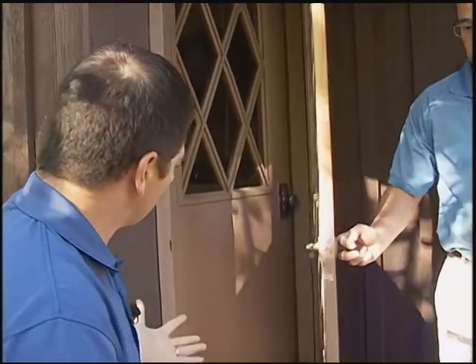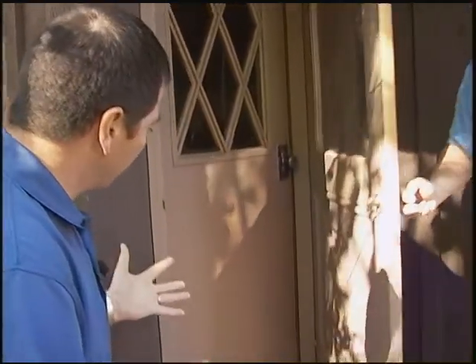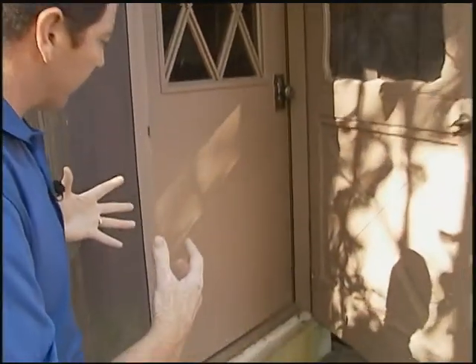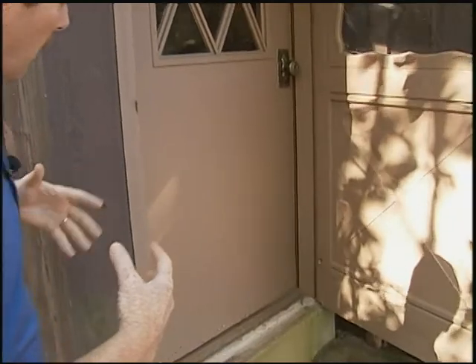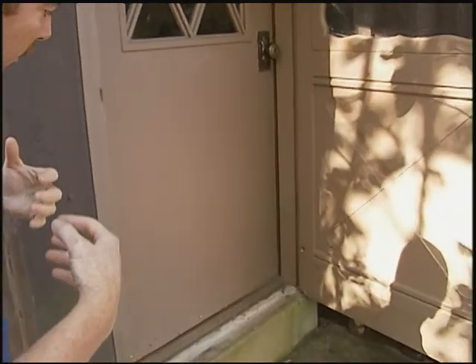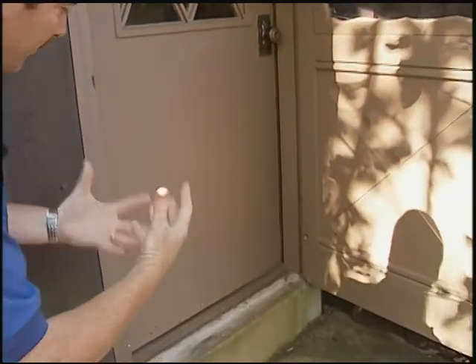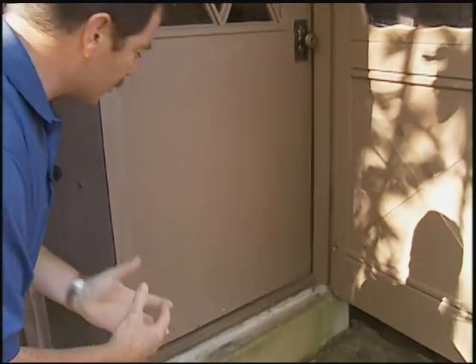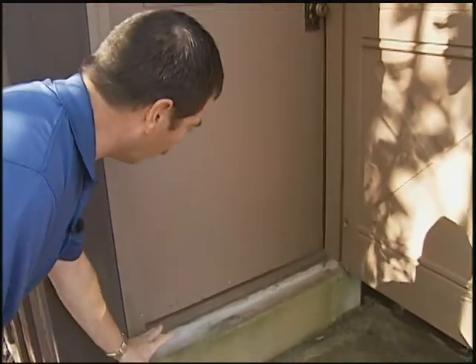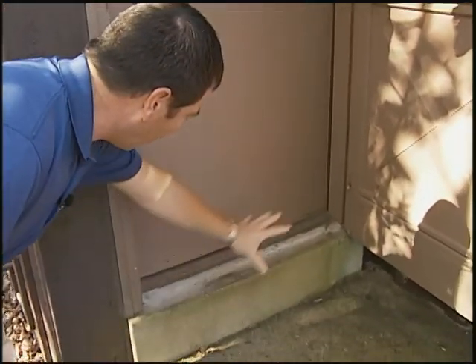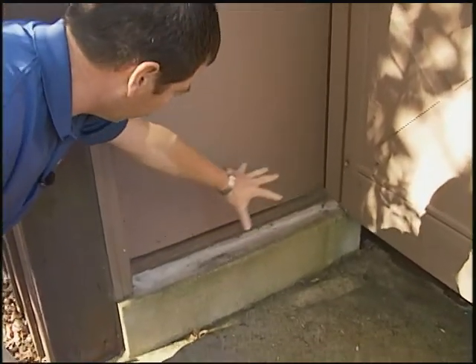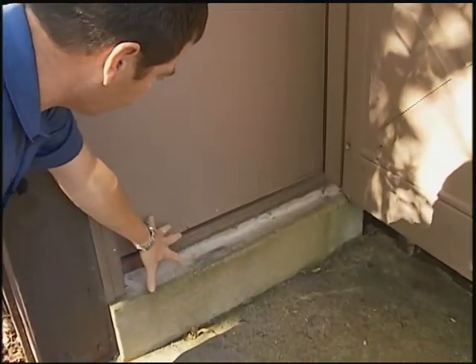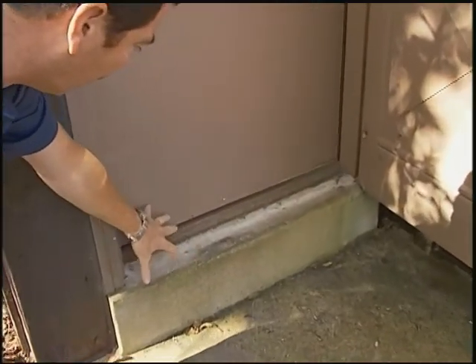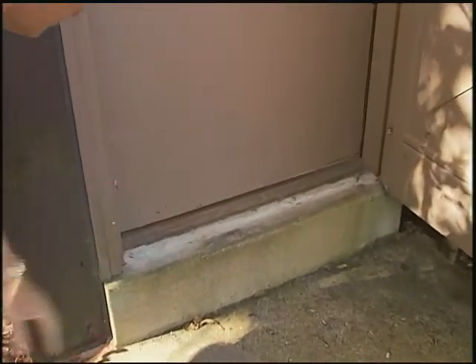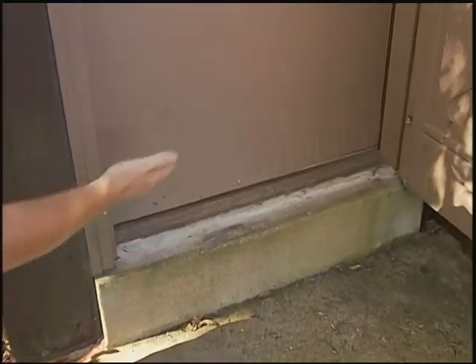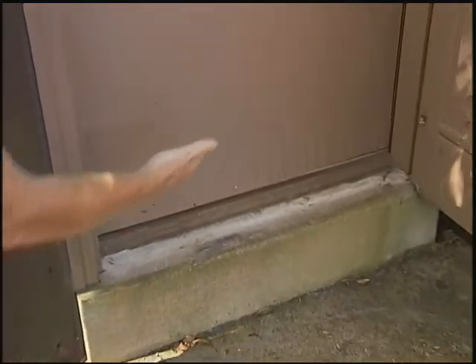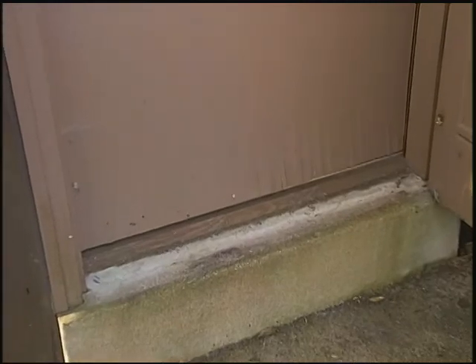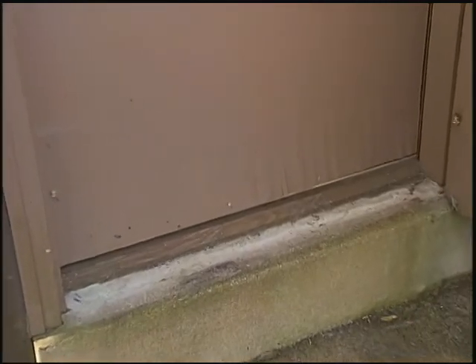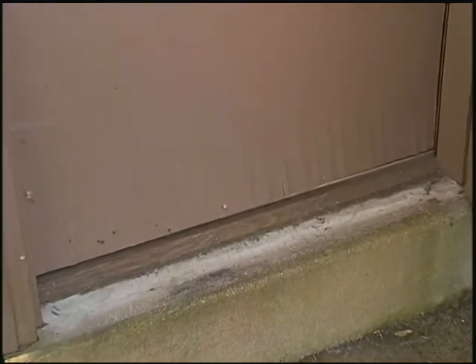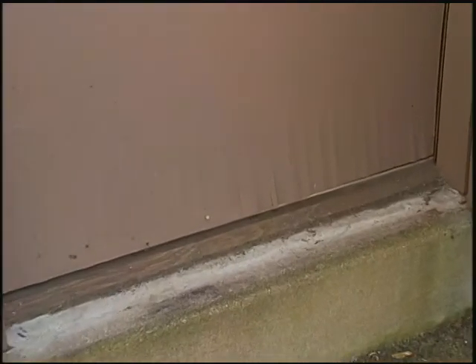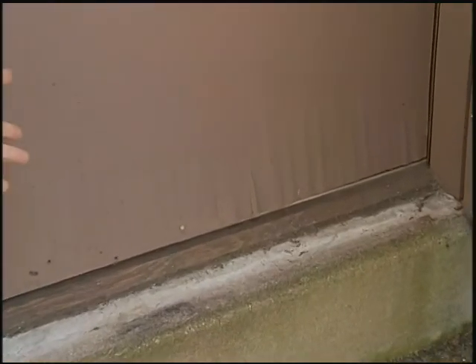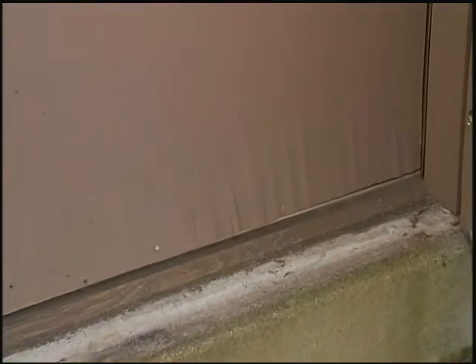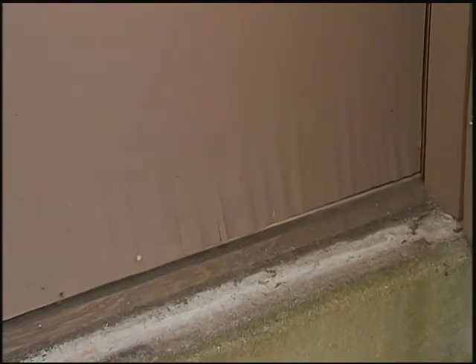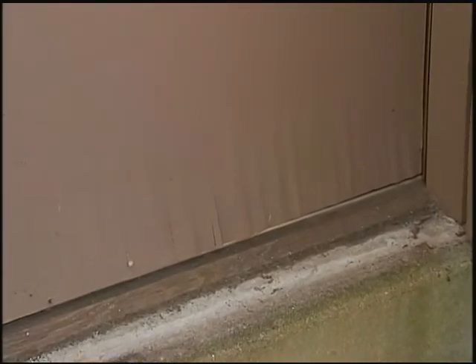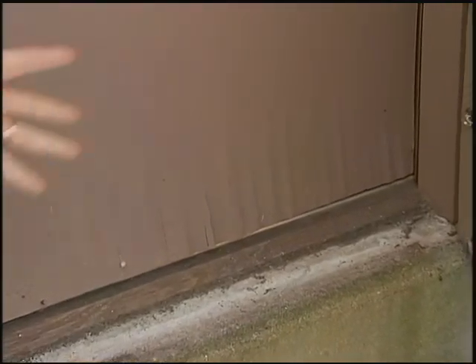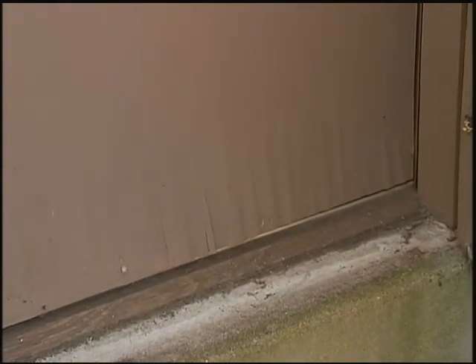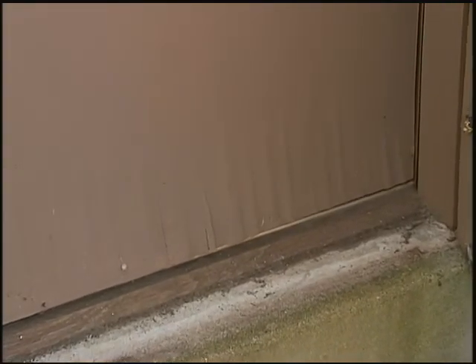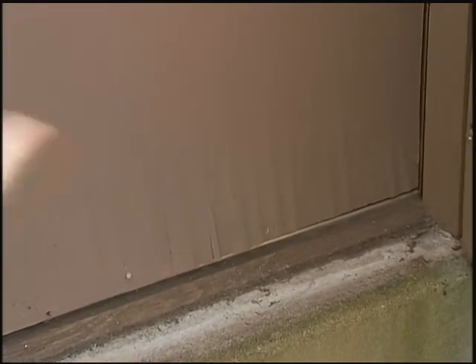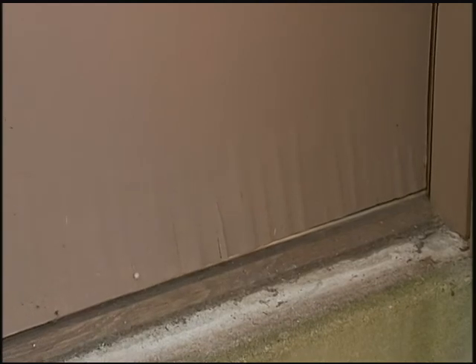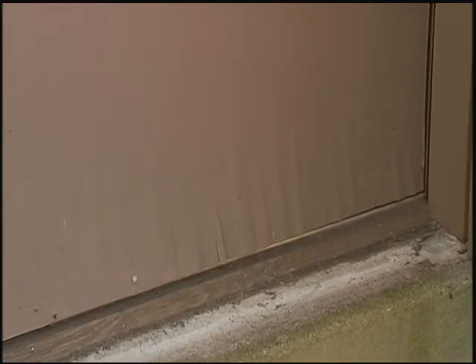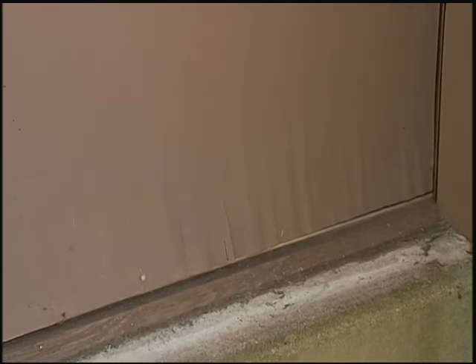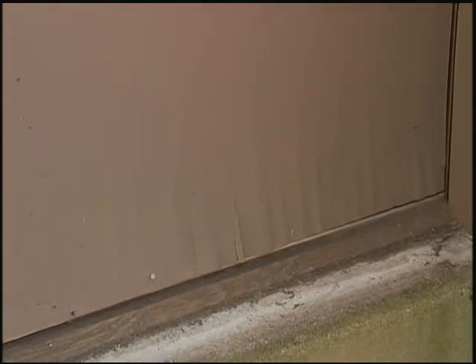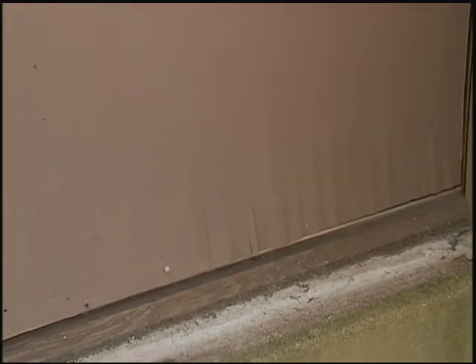Additionally, because of the heavy moisture along the bottom of the door in the sill area, this door has begun to delaminate, and there's really nothing that you can do about an entry door that's delaminating. These doors definitely need replacing.